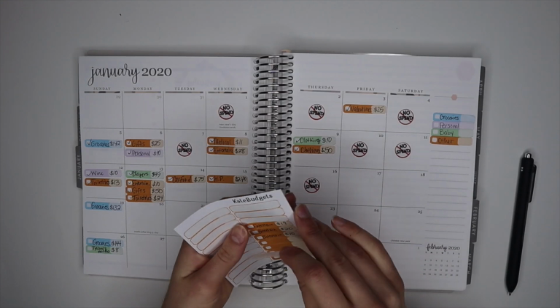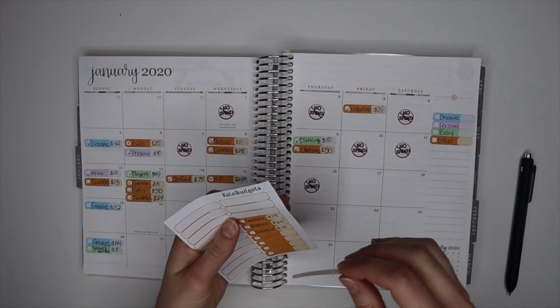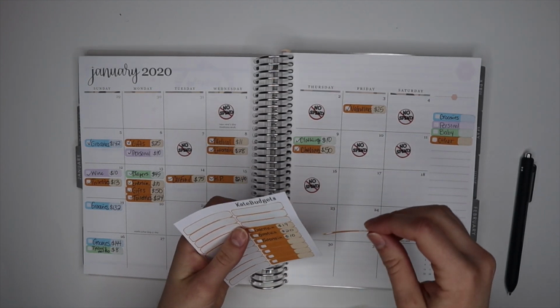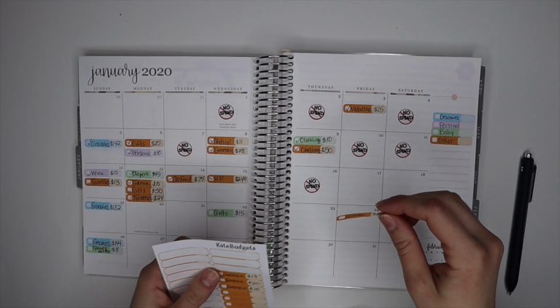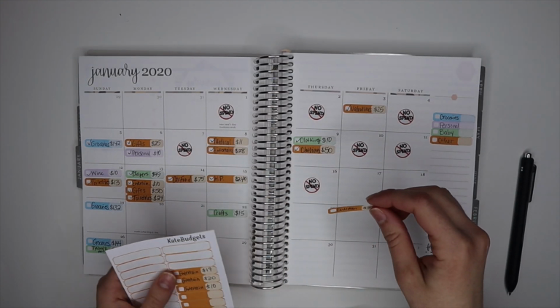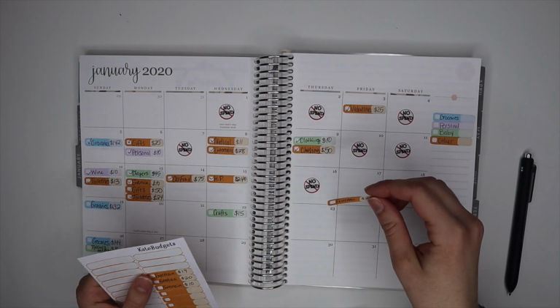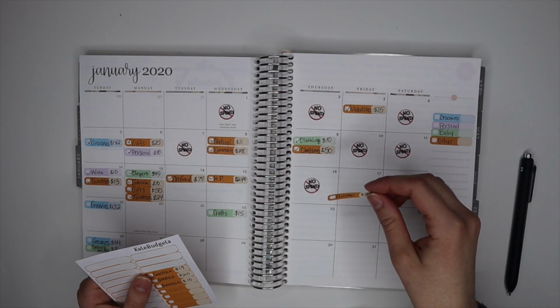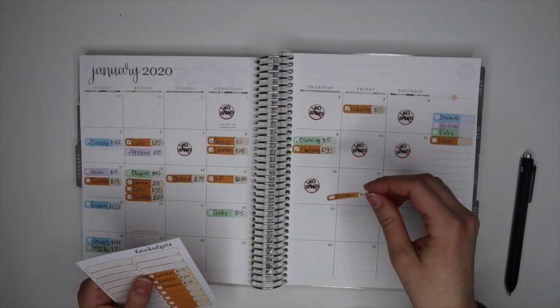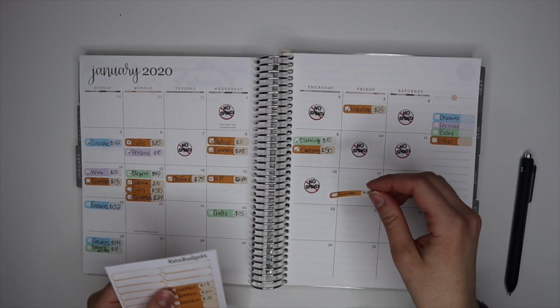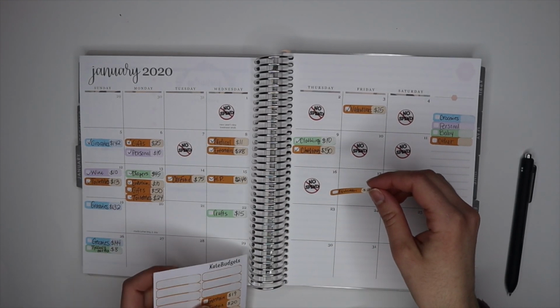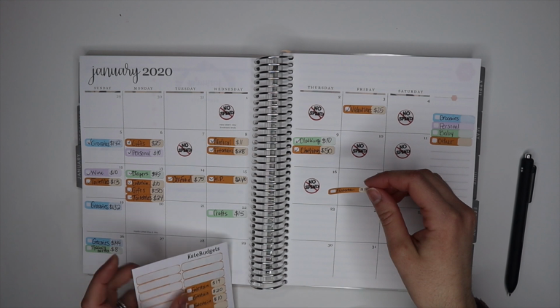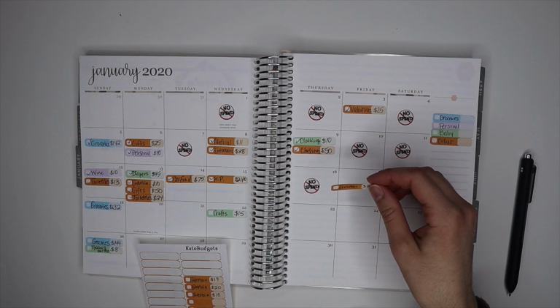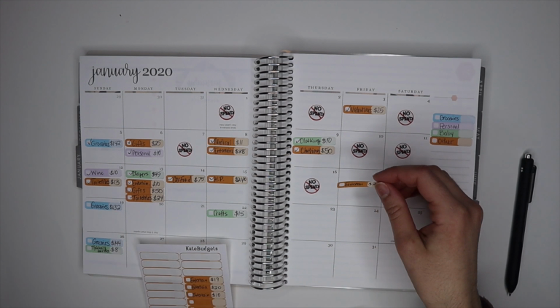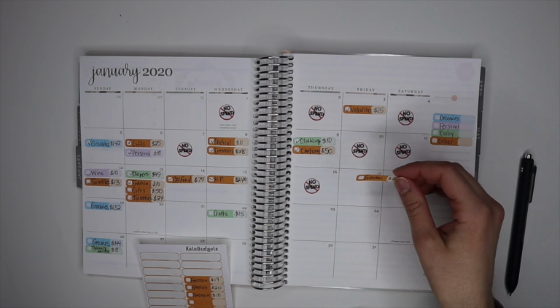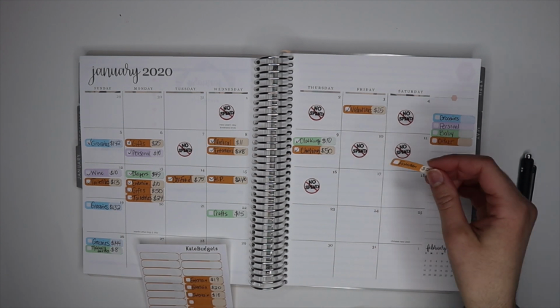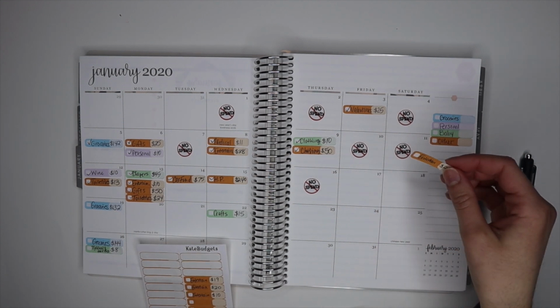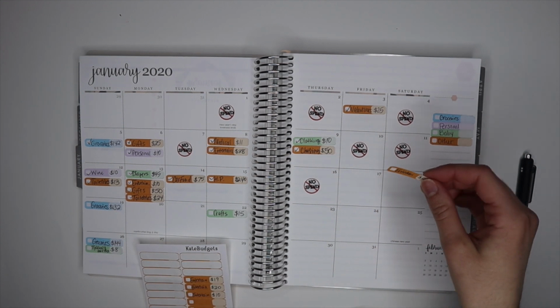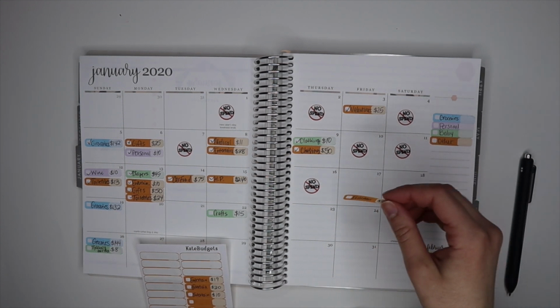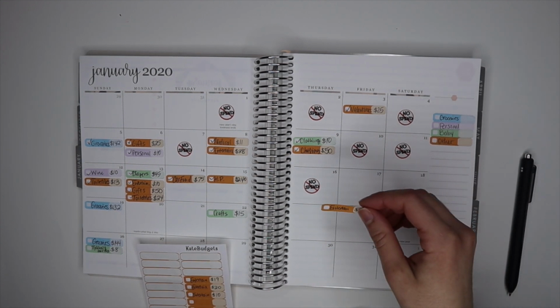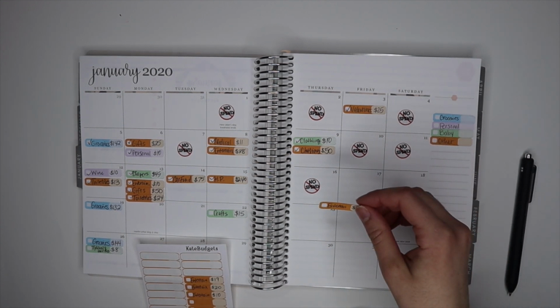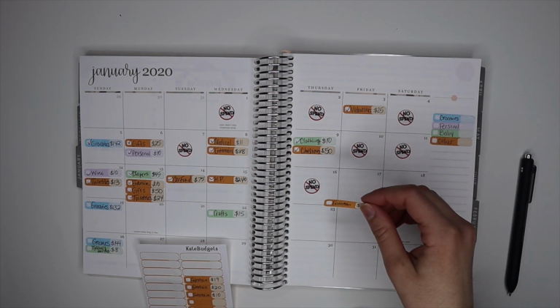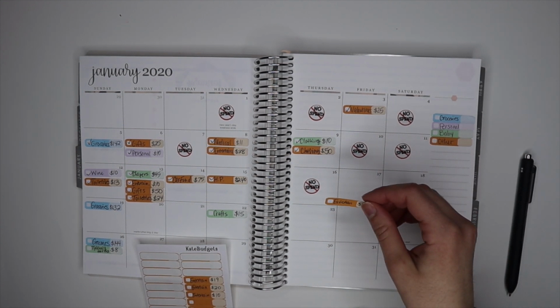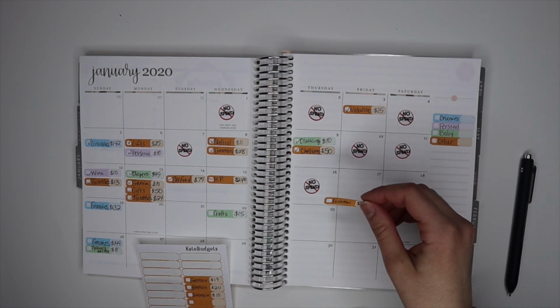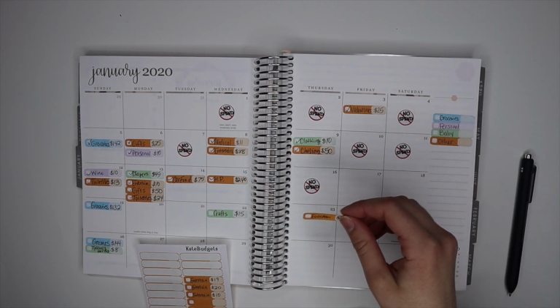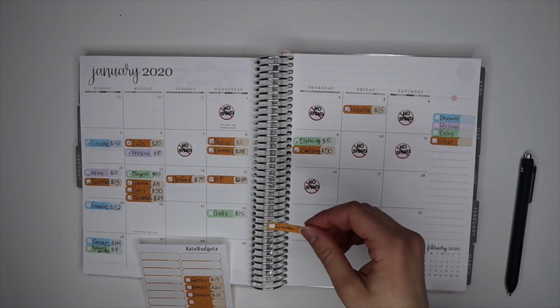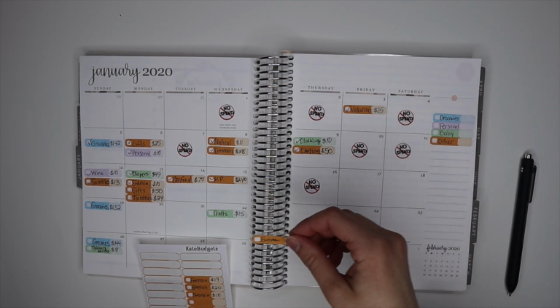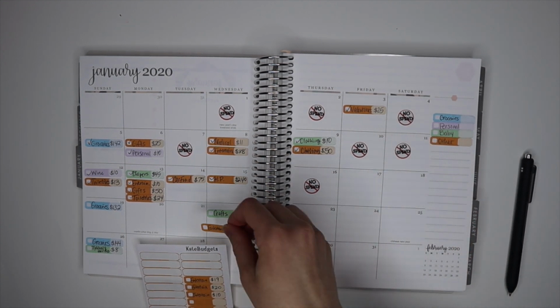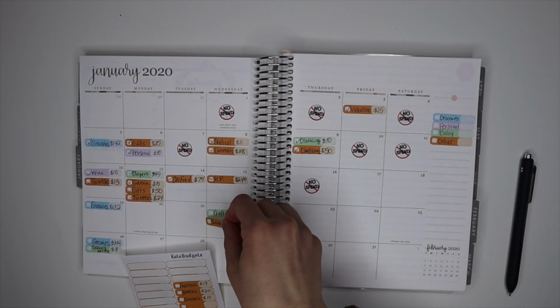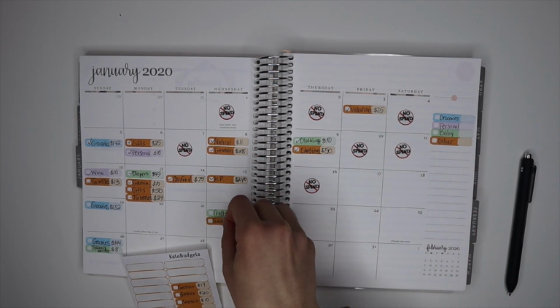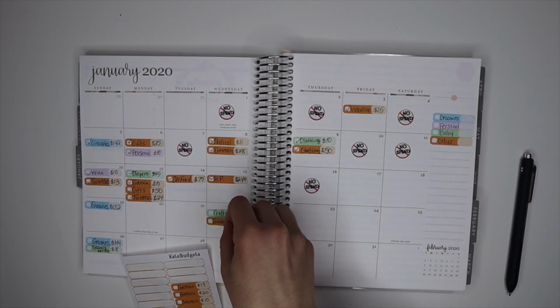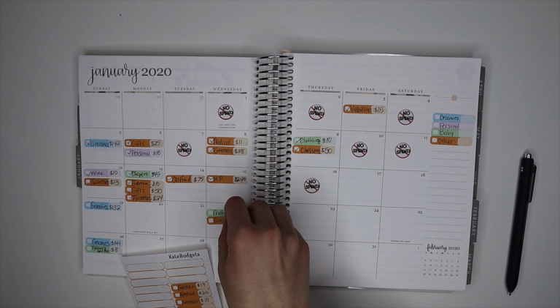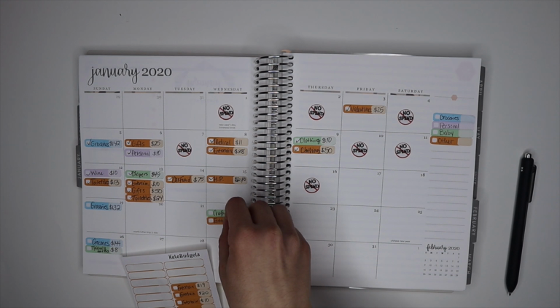Here are all my entertainment expenses and I'm just going to stick down the stickers where they go.